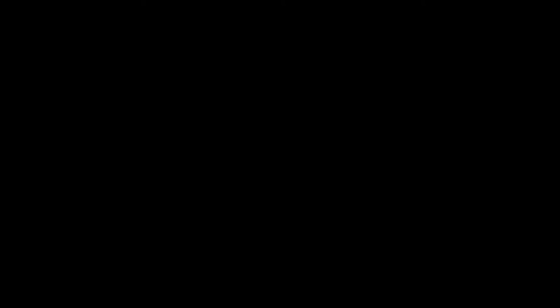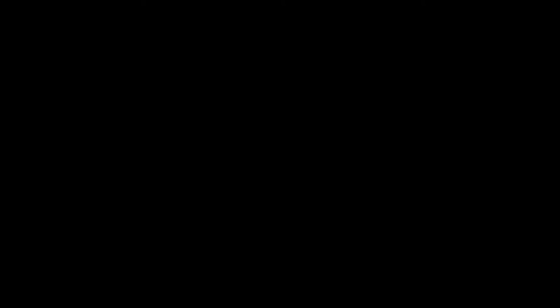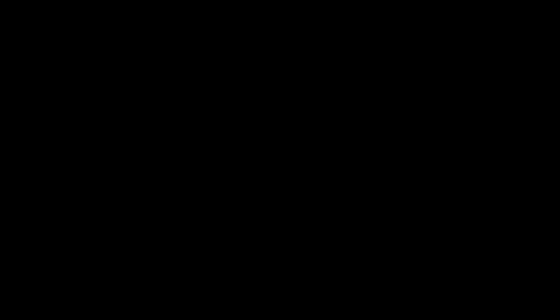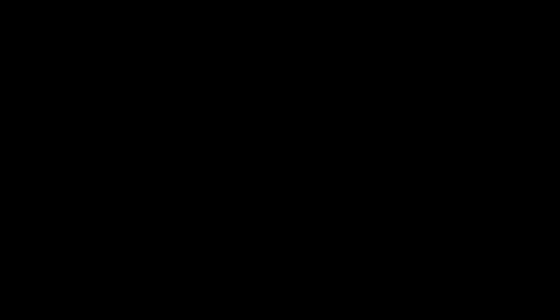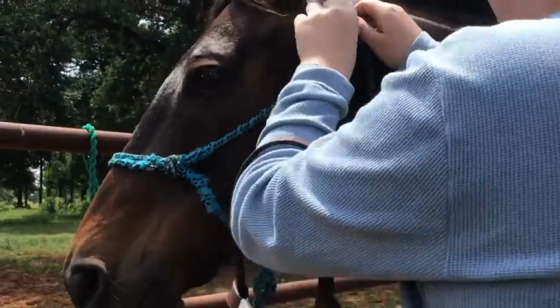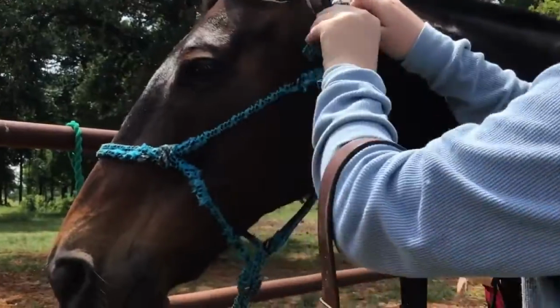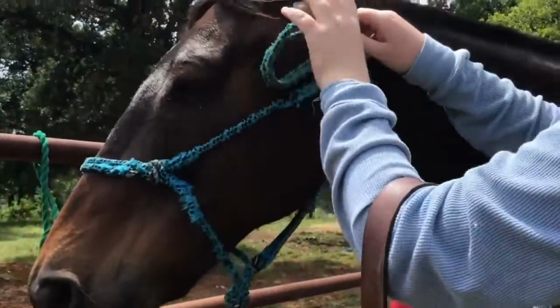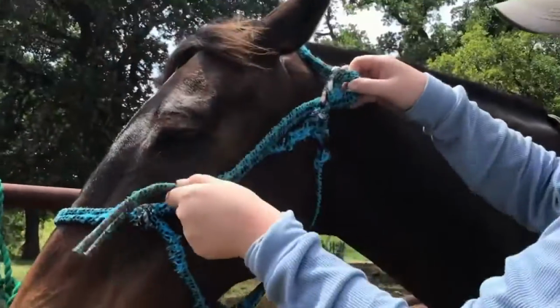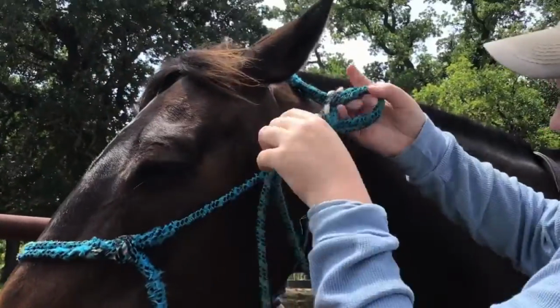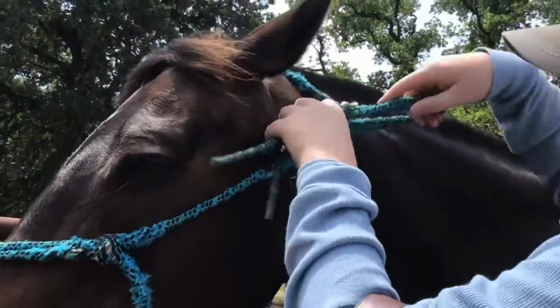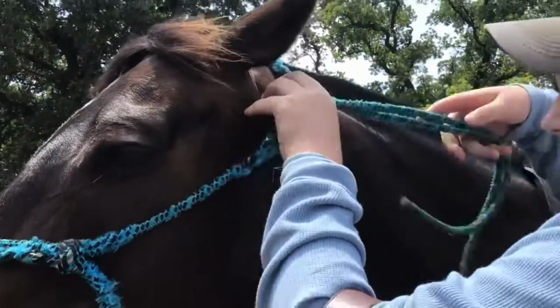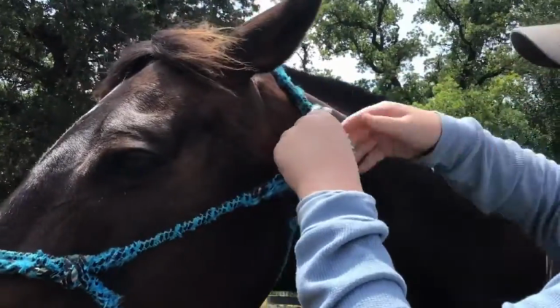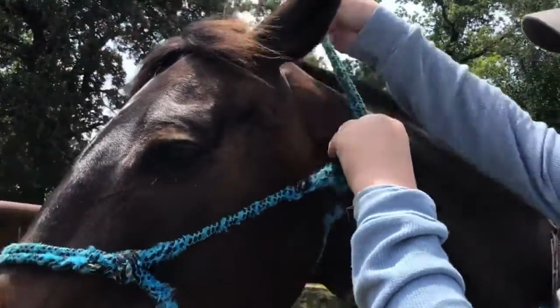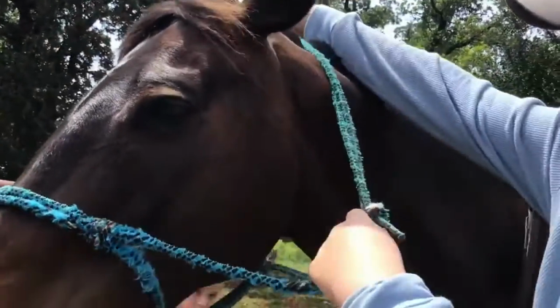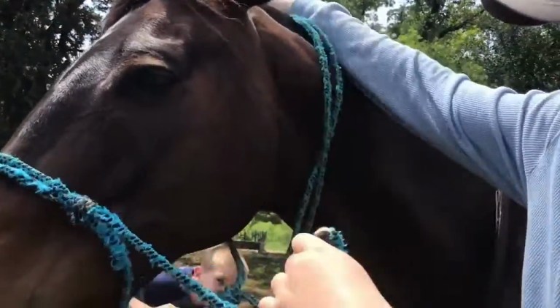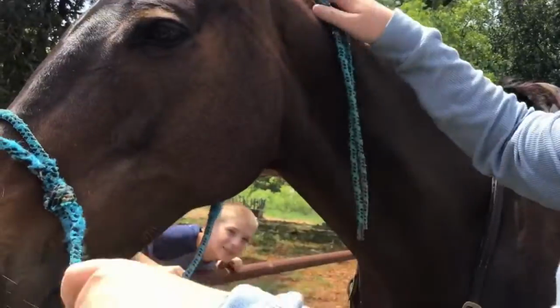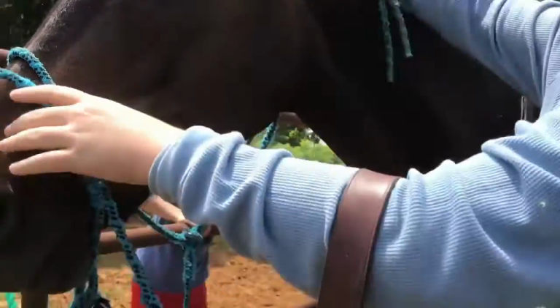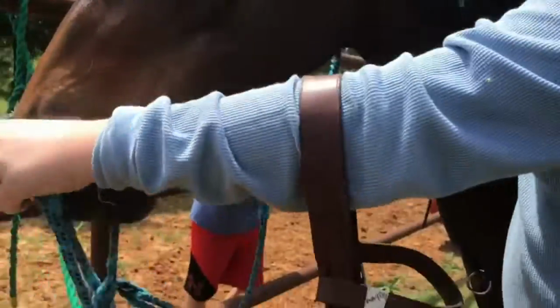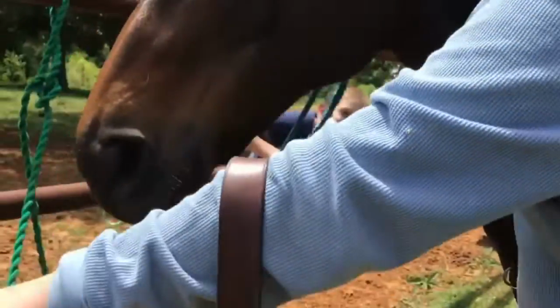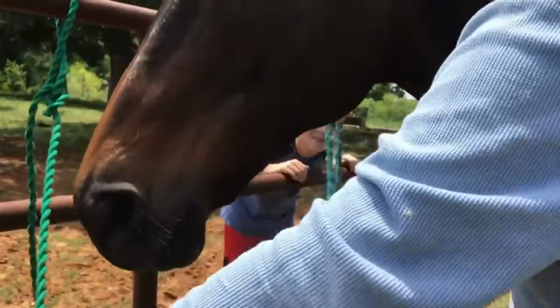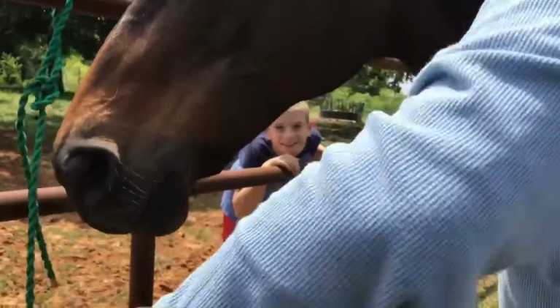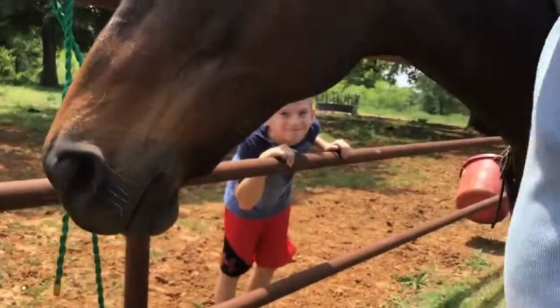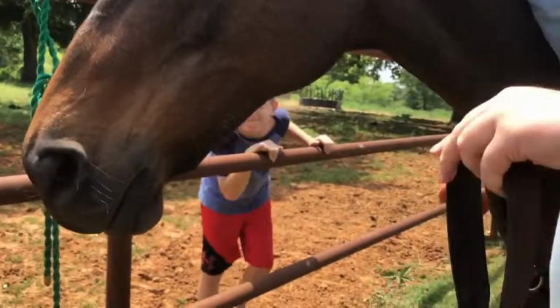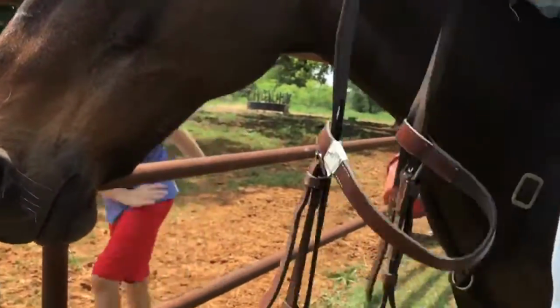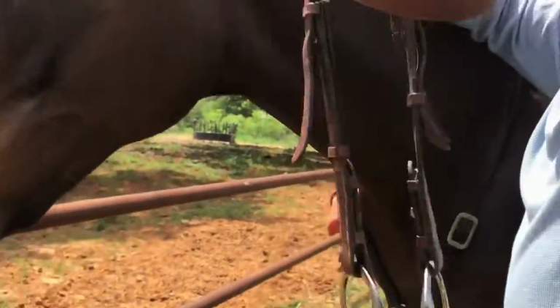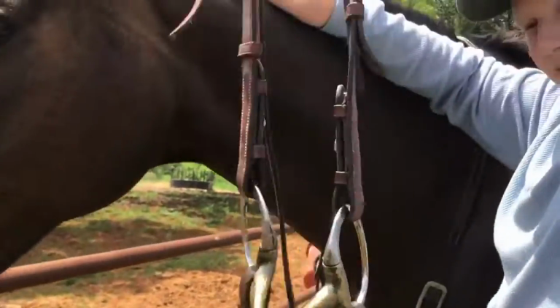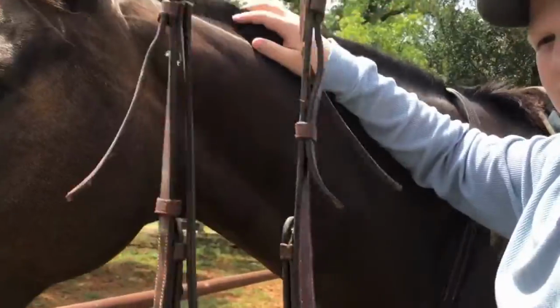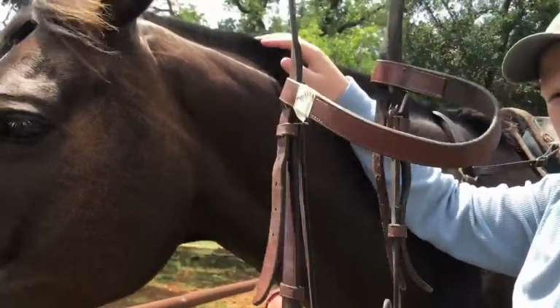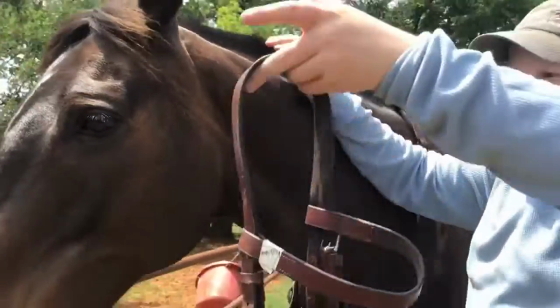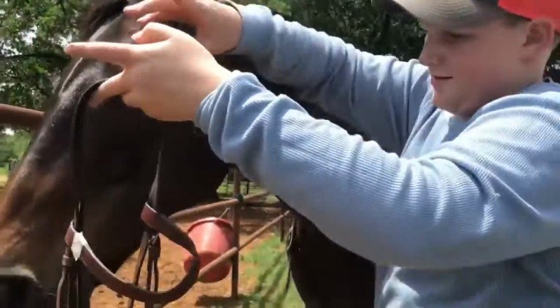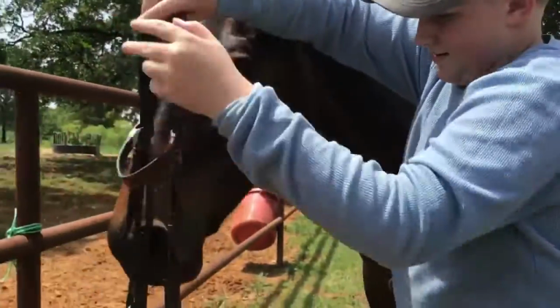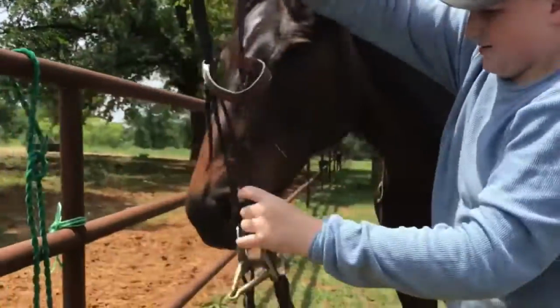Now it's time for the bridle. Undo the loop for the halter then take it off. Then grab the top of the bridle and pull it up to the top of the horse's head.